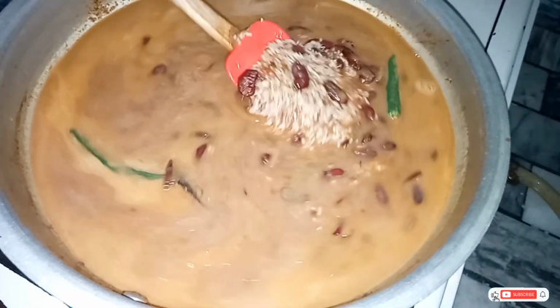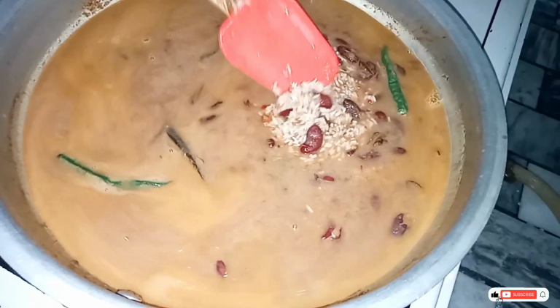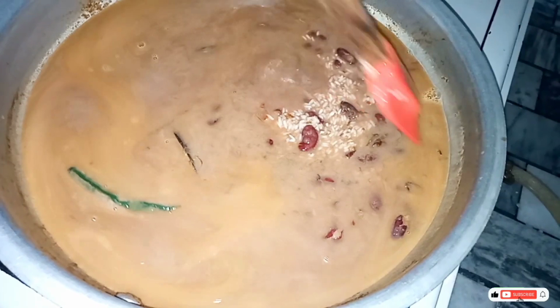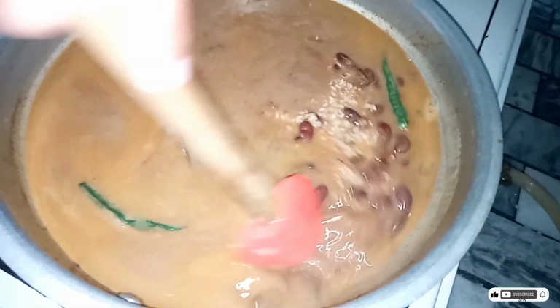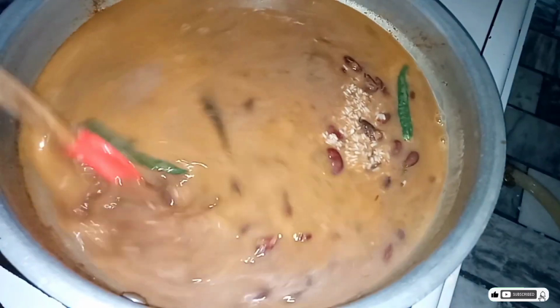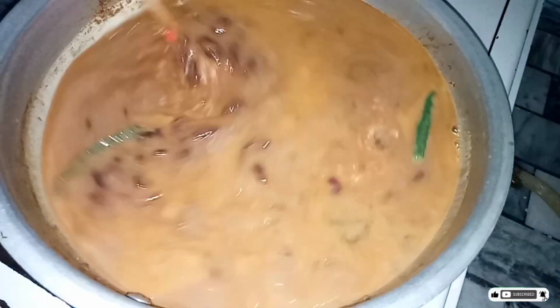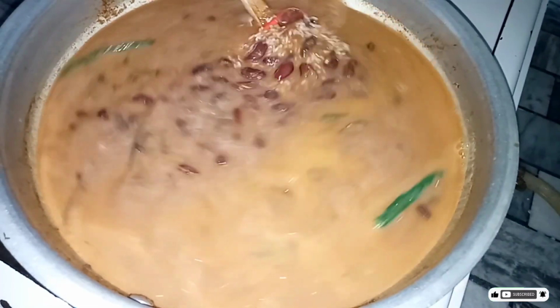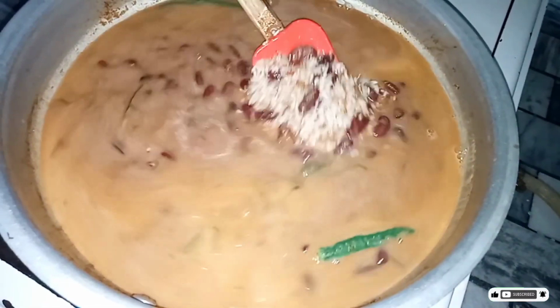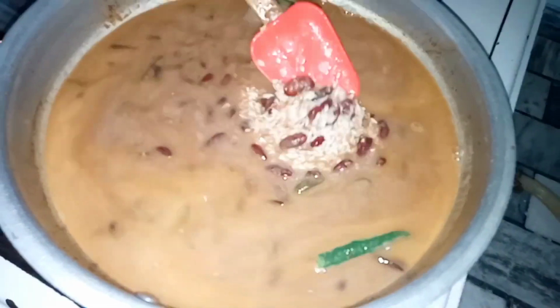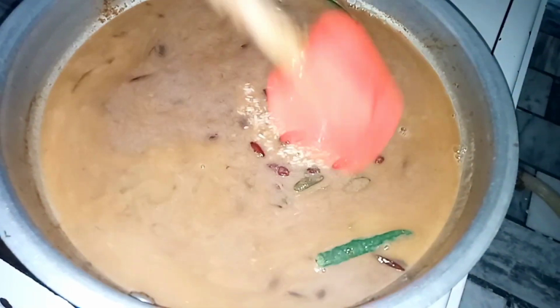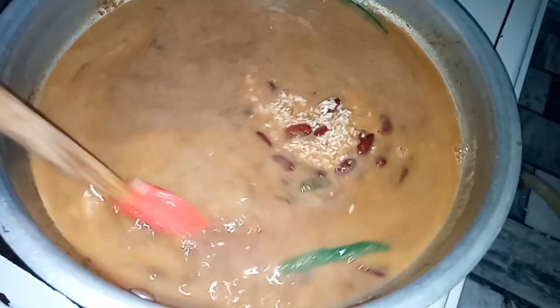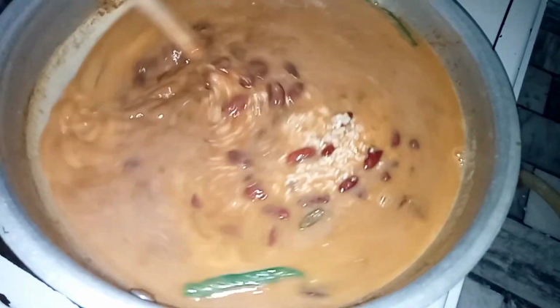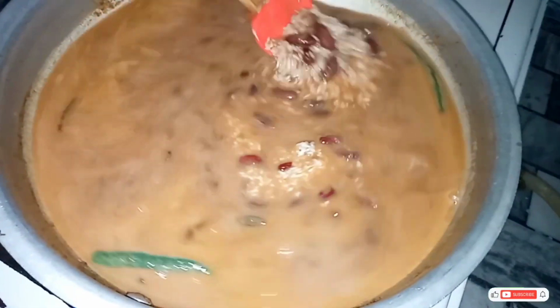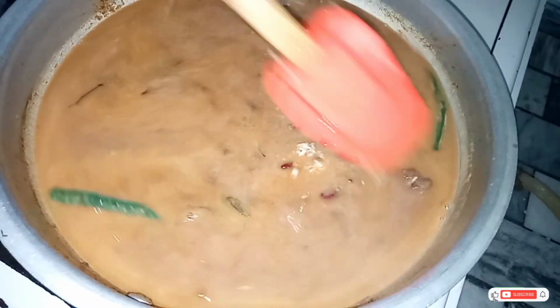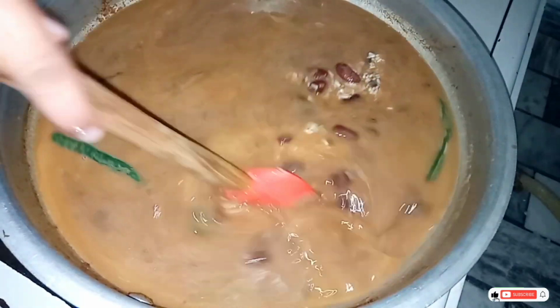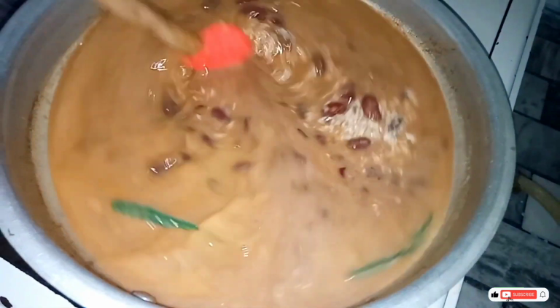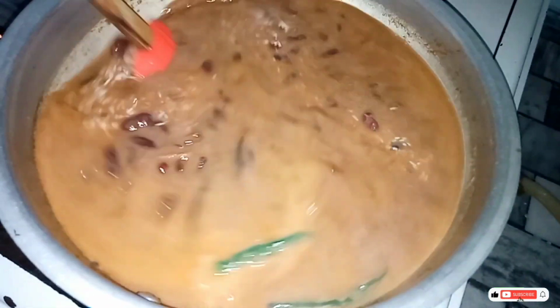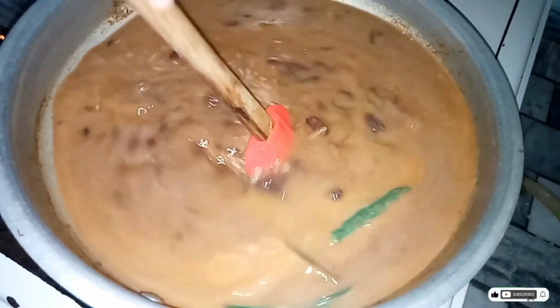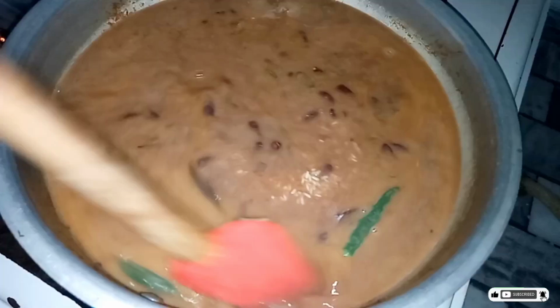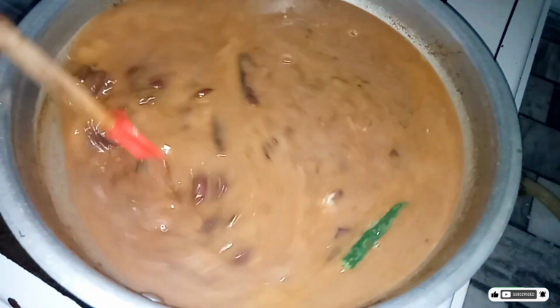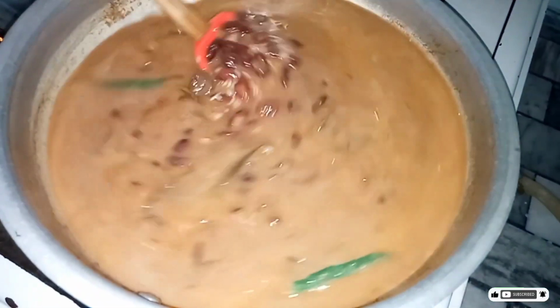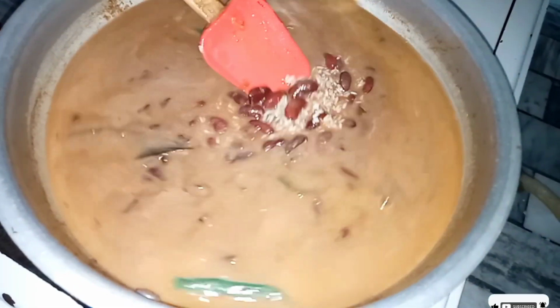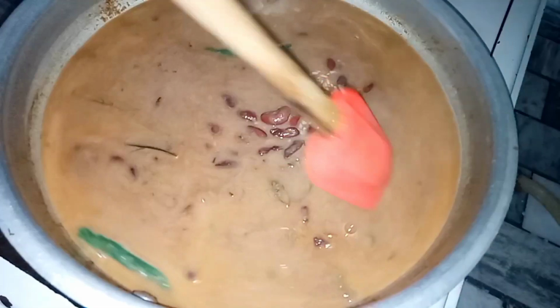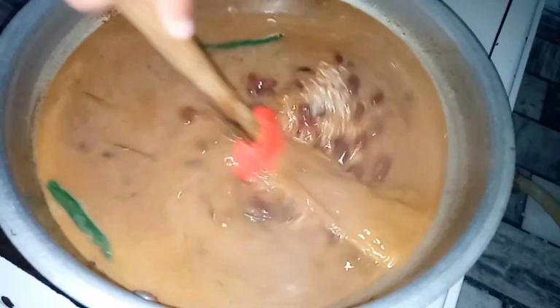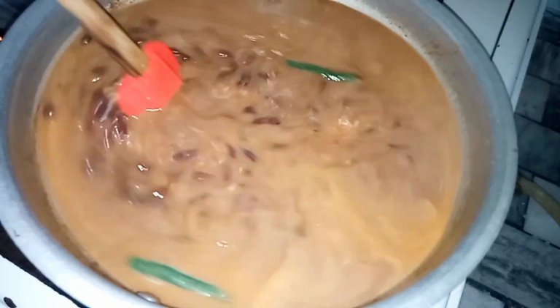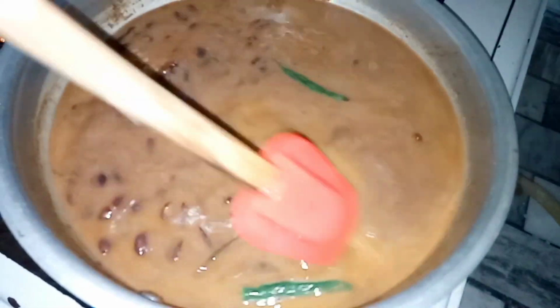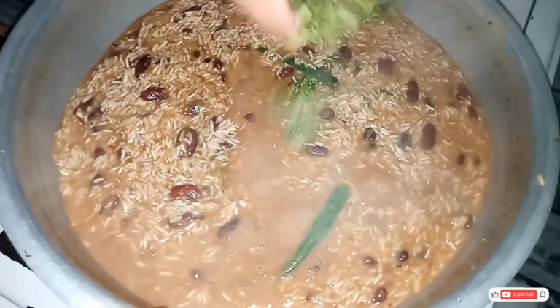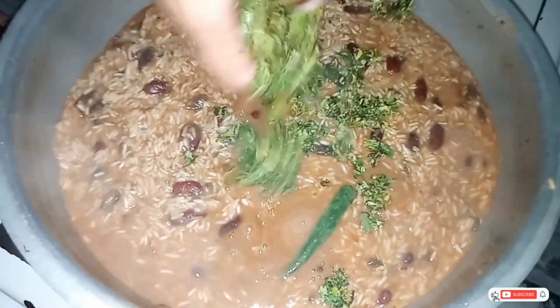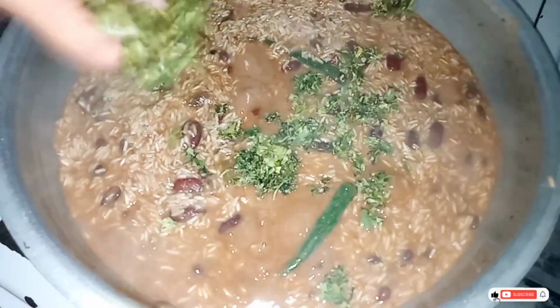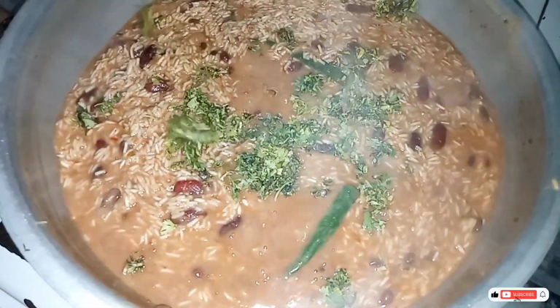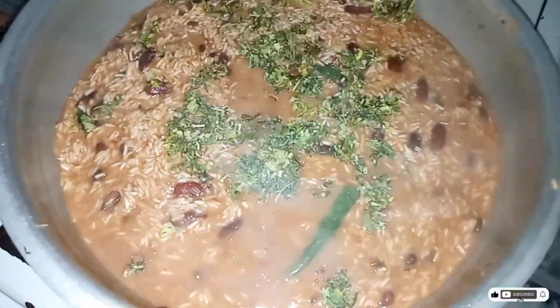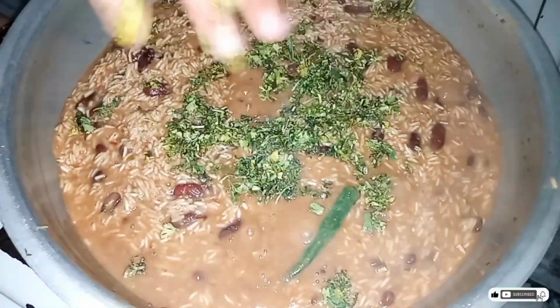If you've ever made this, please tell us in the comments box. The taste is a little different — it's a little different — but it's very useful and very good. It's healthy, so you can enjoy it.